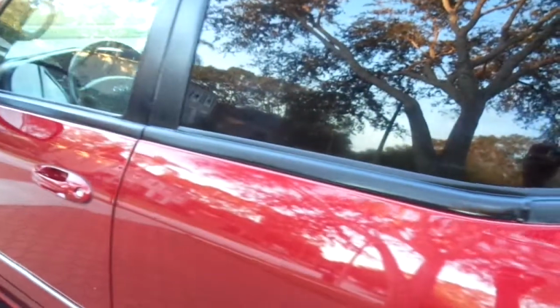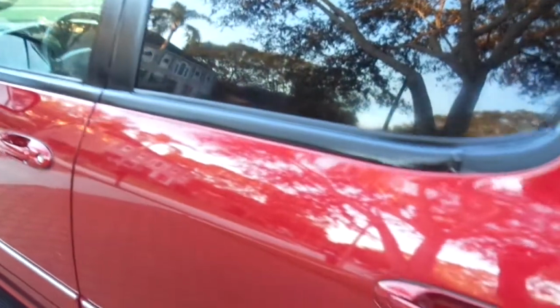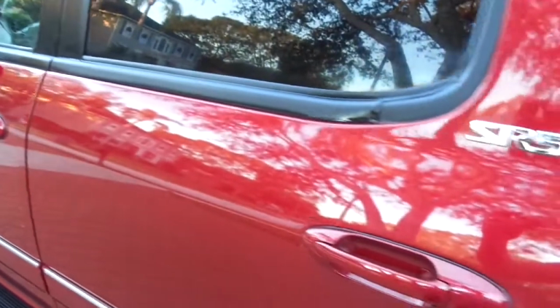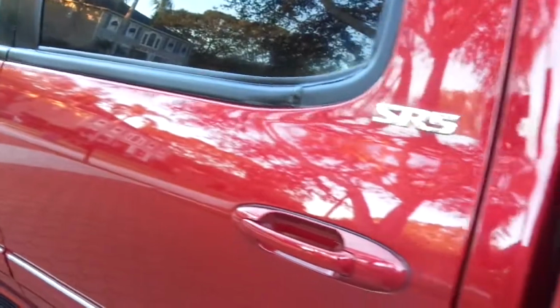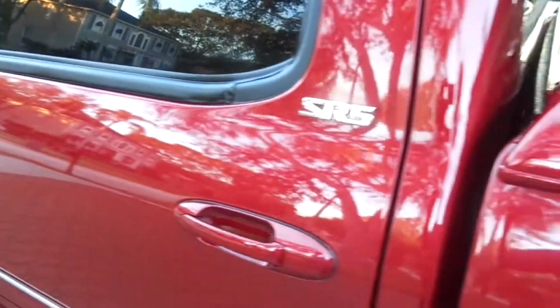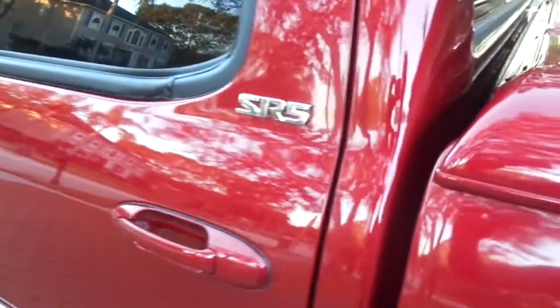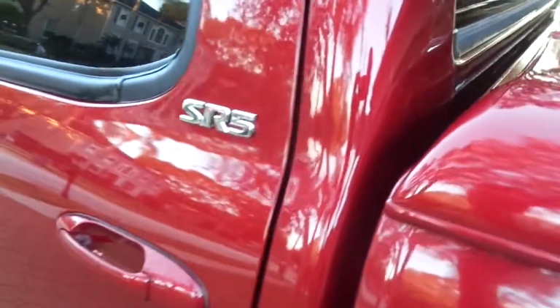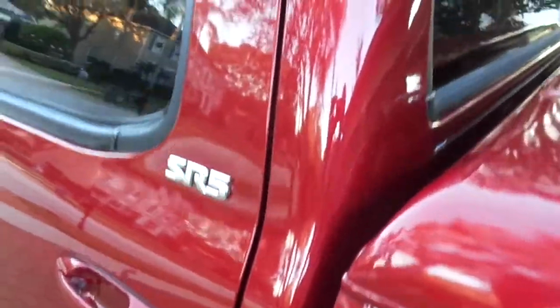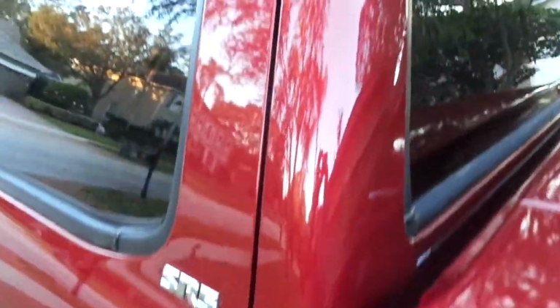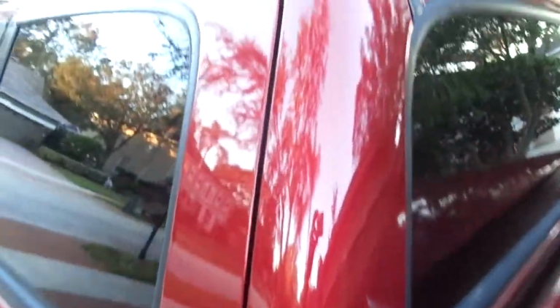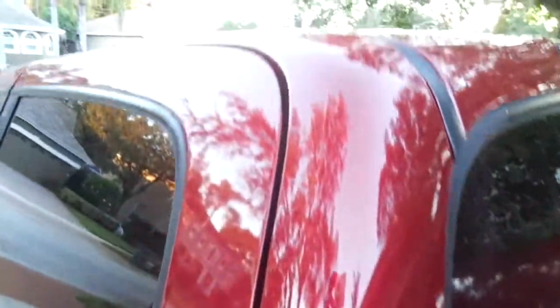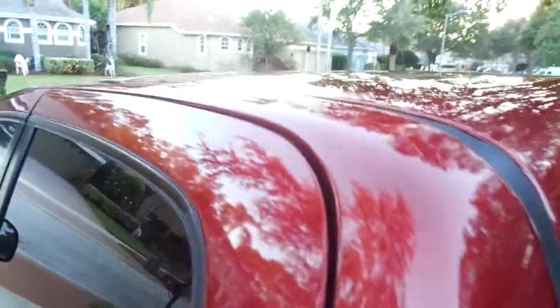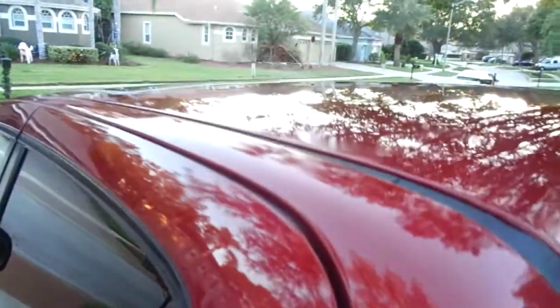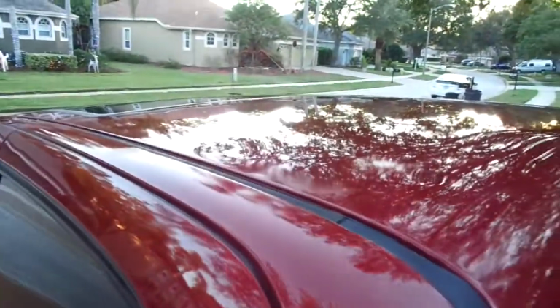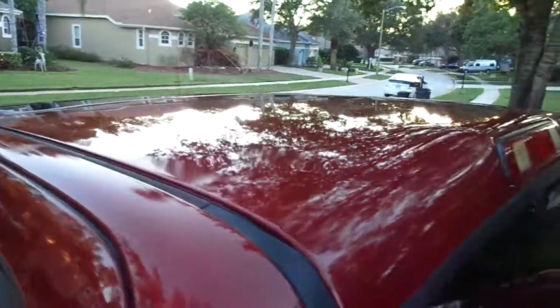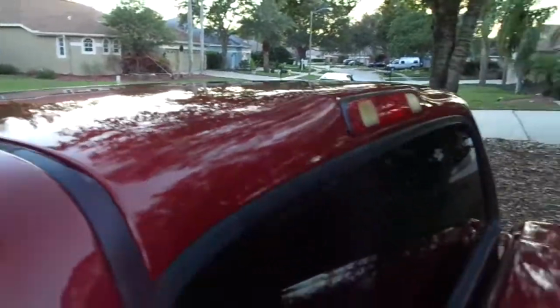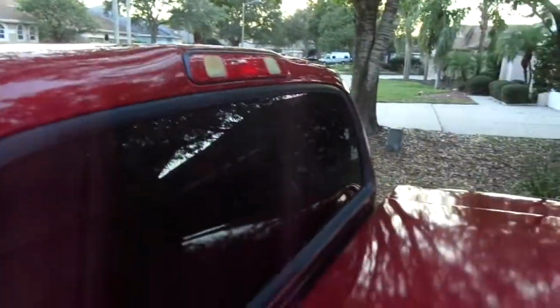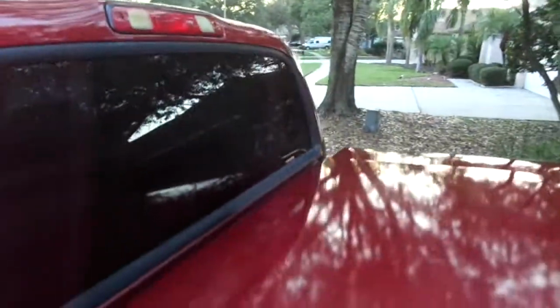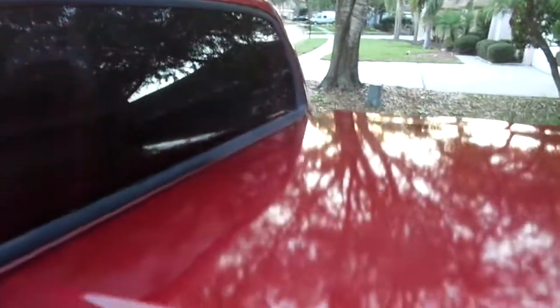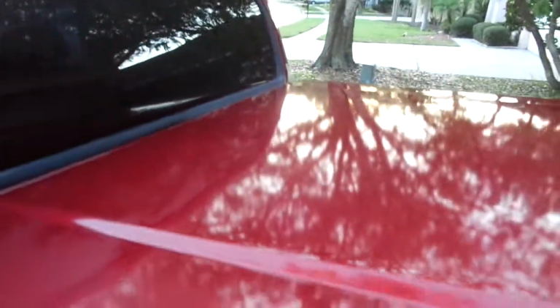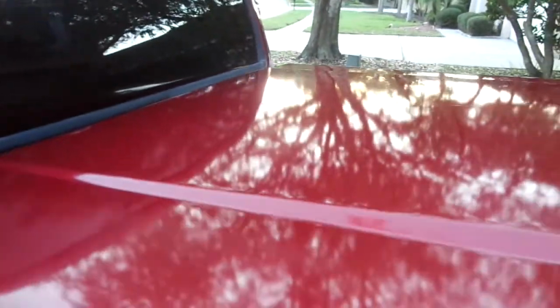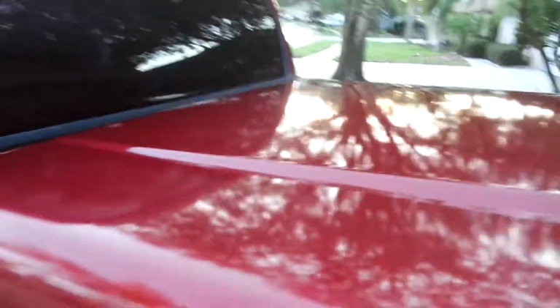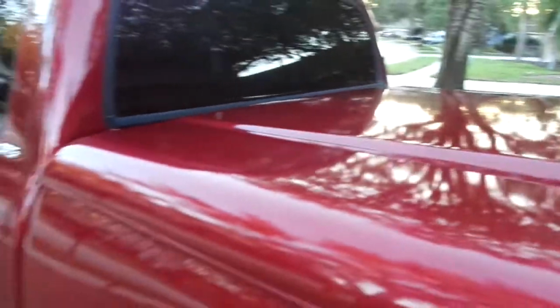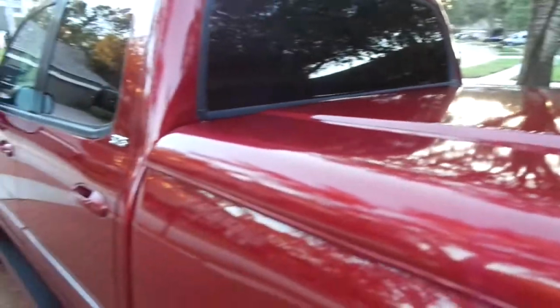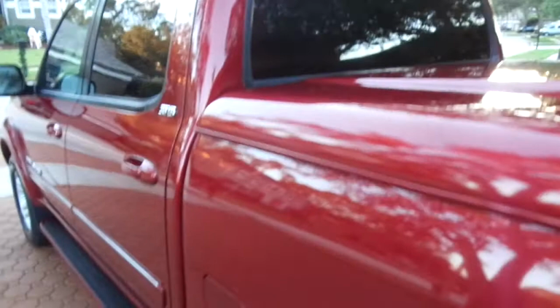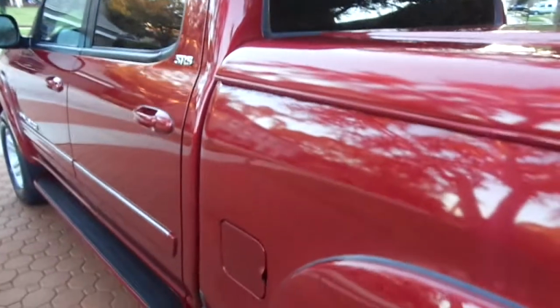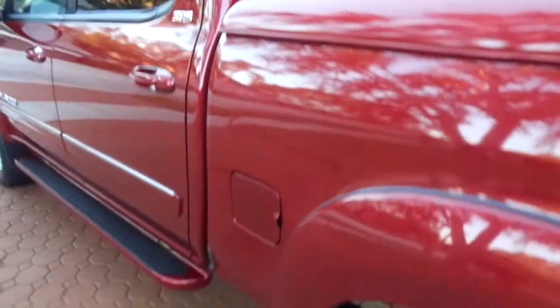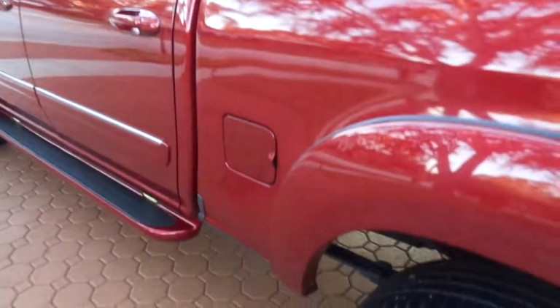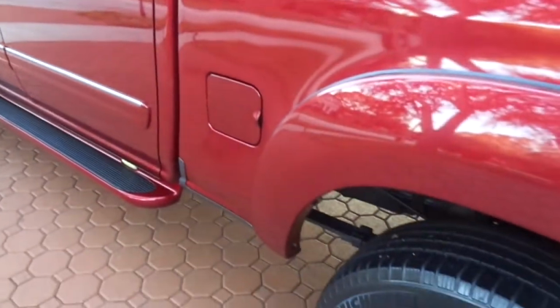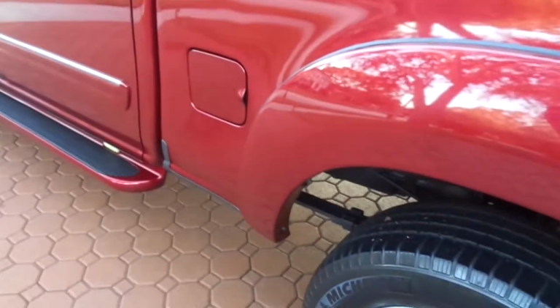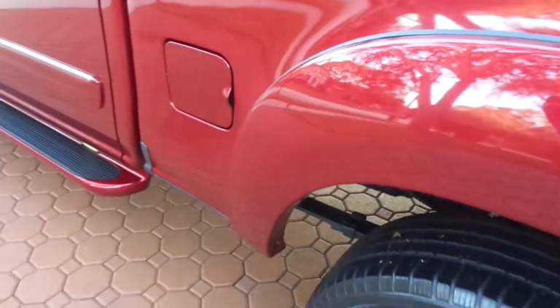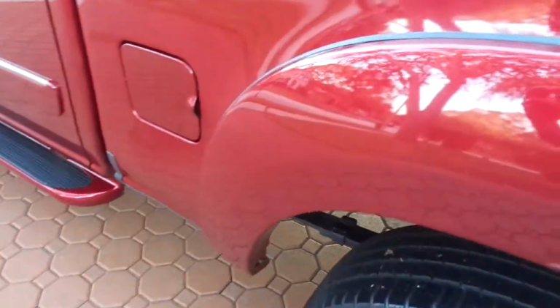Let me tell you, I personally have had four of these vehicles in my life. I've worked for Toyota for many years. These are the best, most dependable, most reliable truck that you'll ever buy.